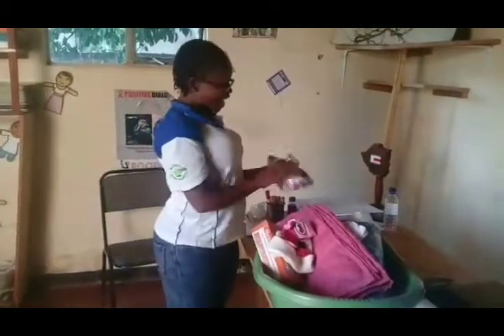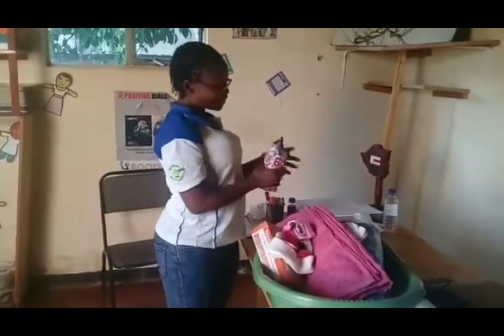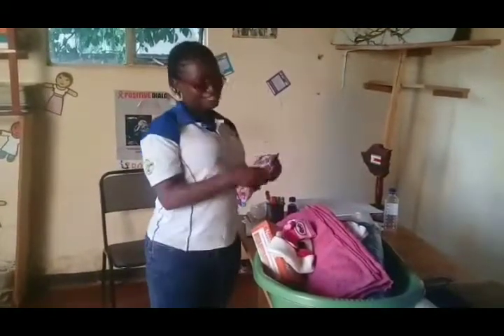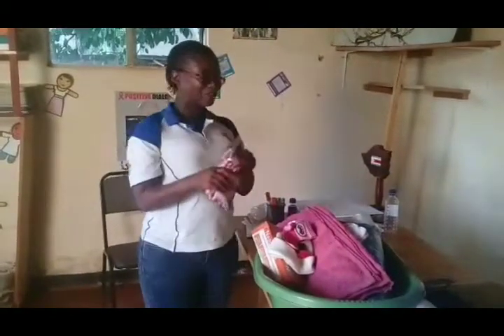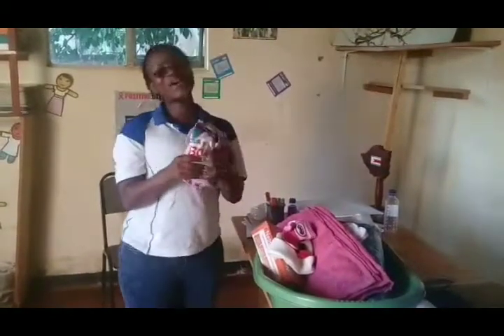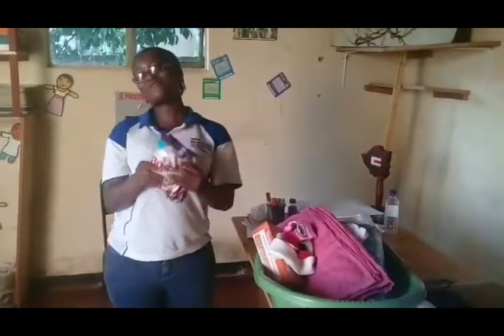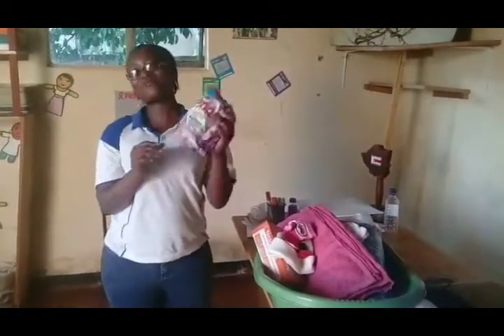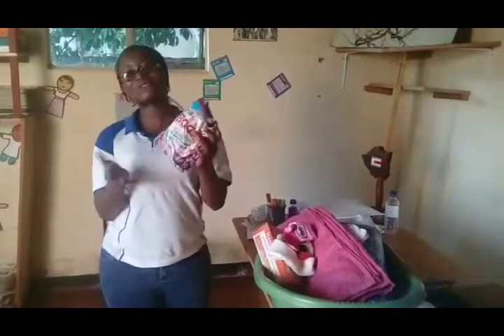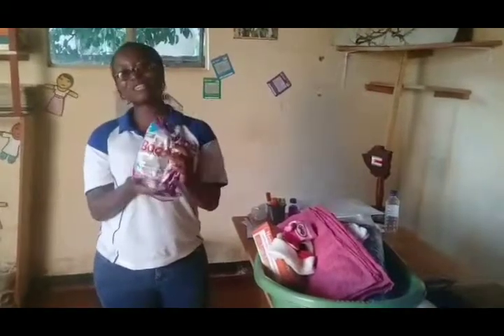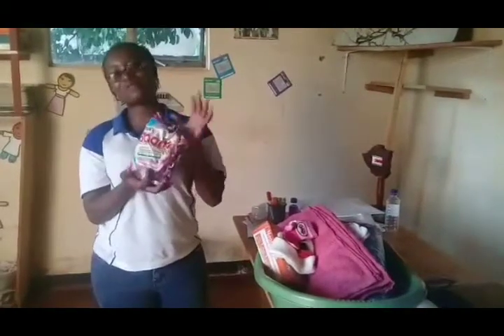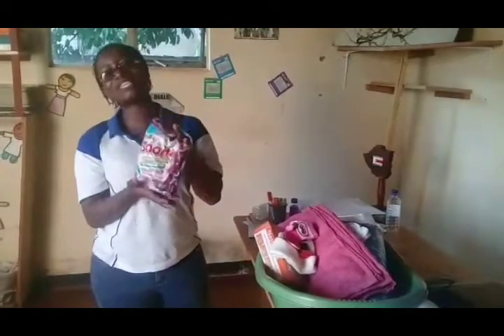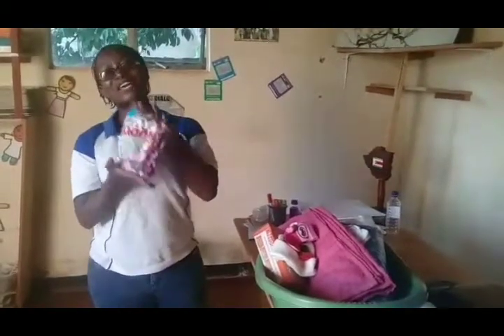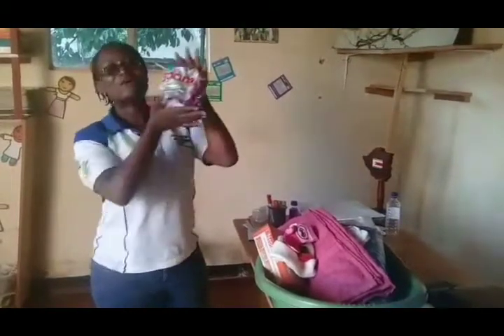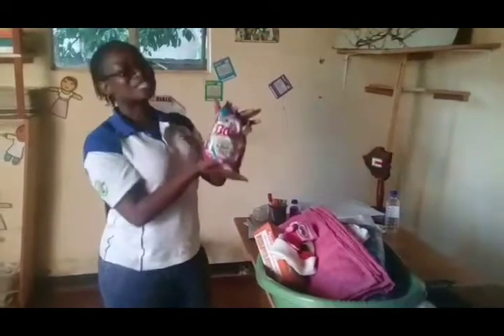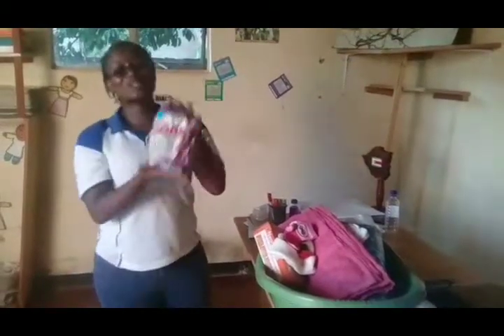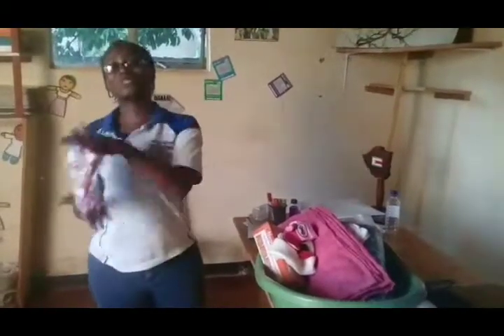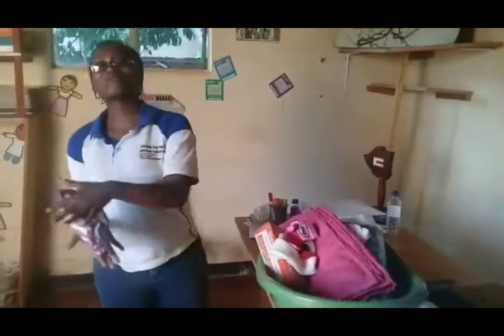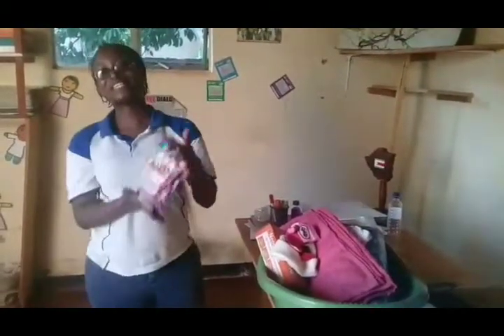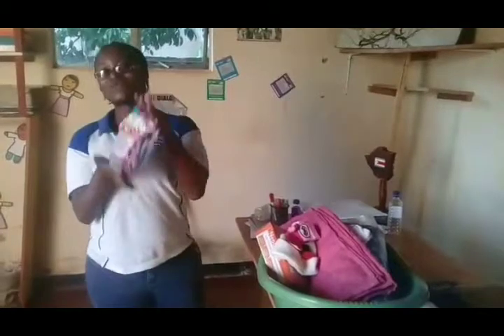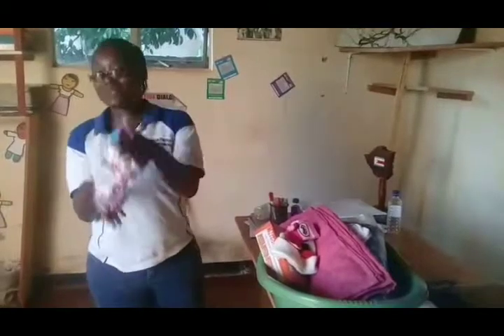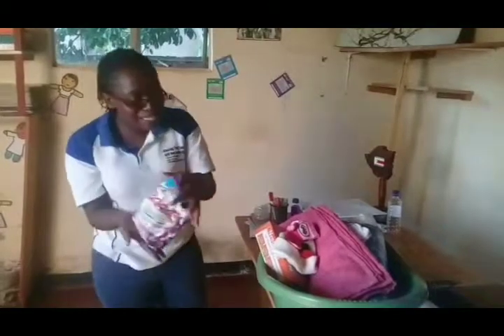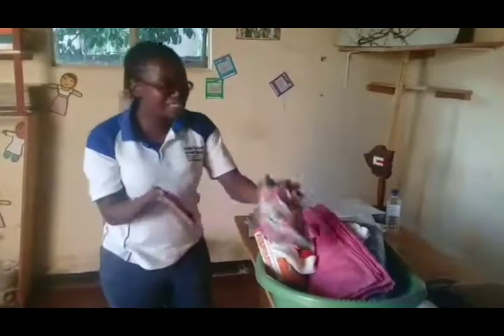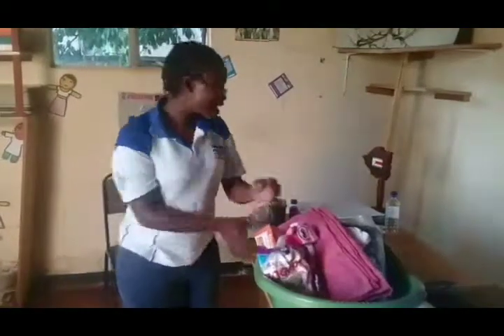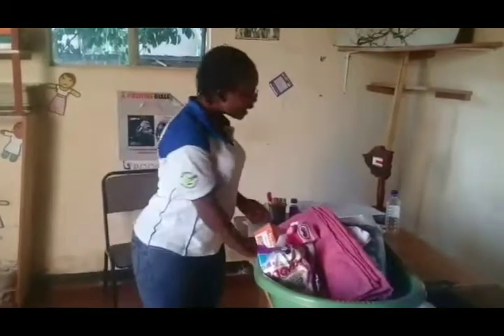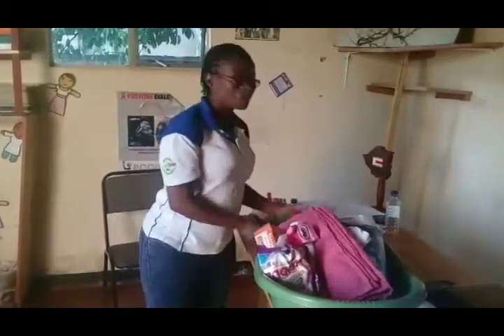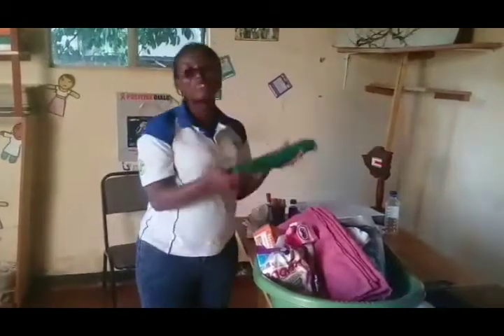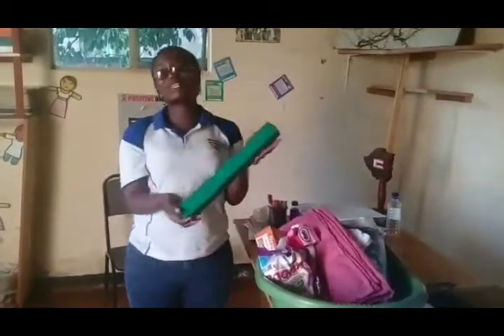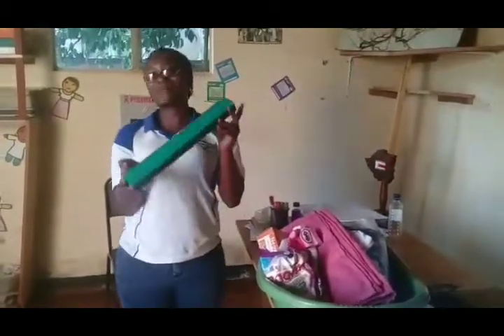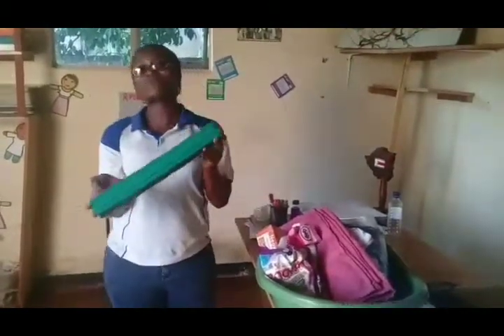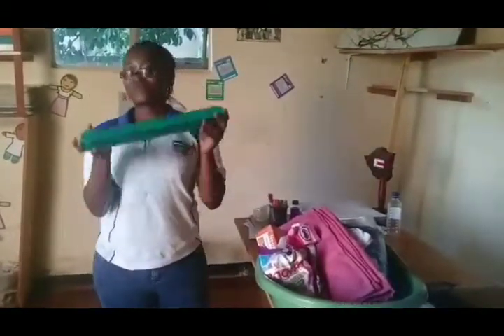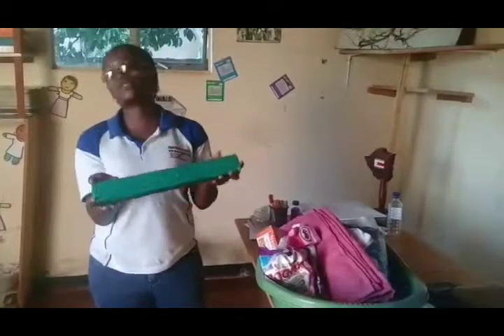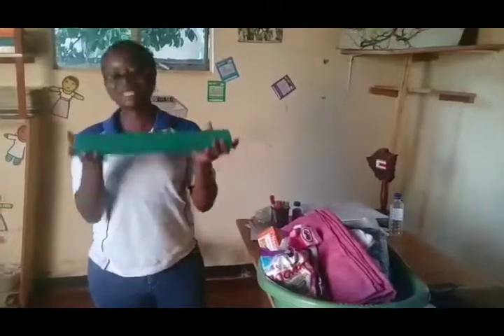And finally, we also have 500 grams of washing powder, because mostly when they deliver, they're told to wash their own blankets, so they will definitely need this. And at home, they will definitely need a bar of soap for those nappies.